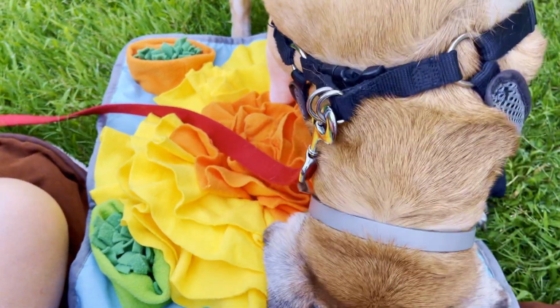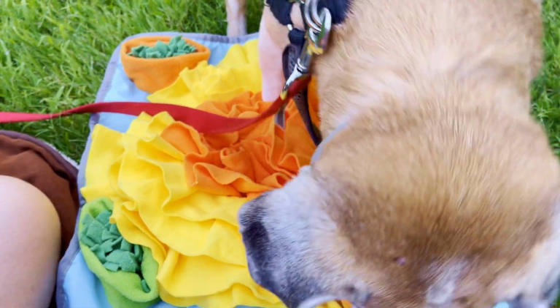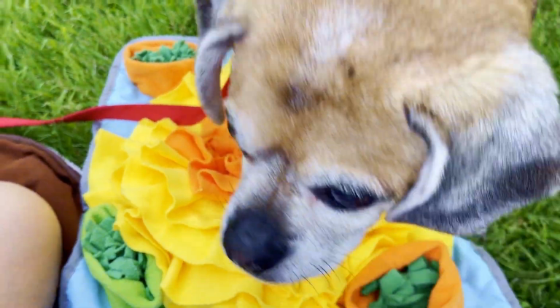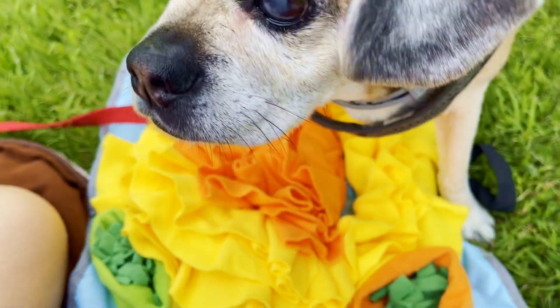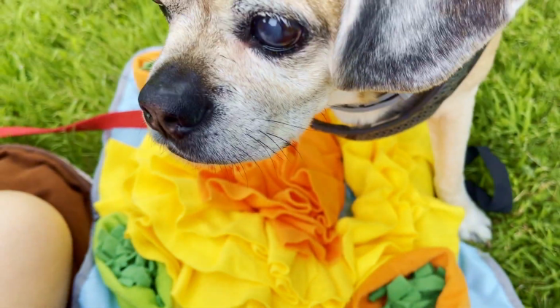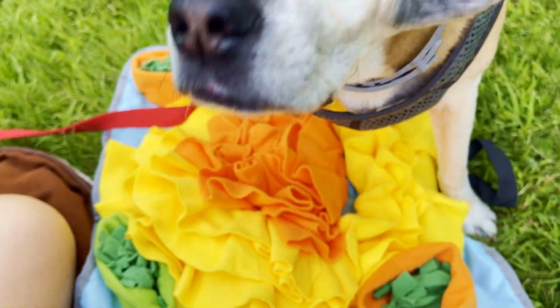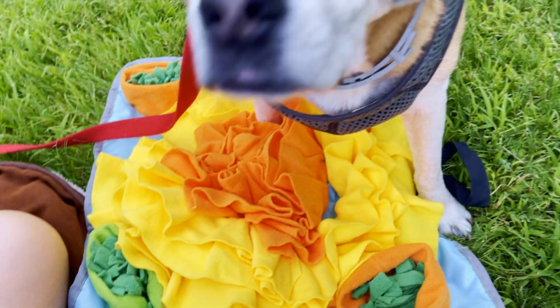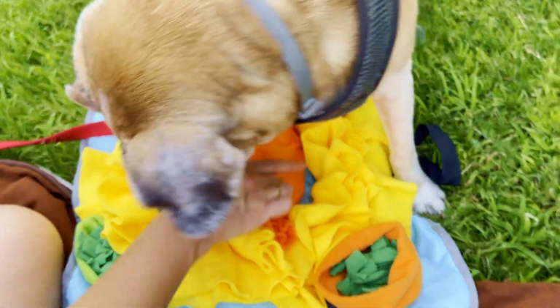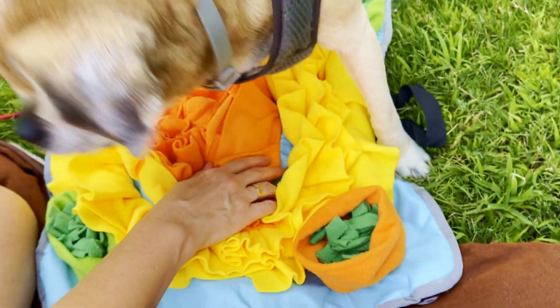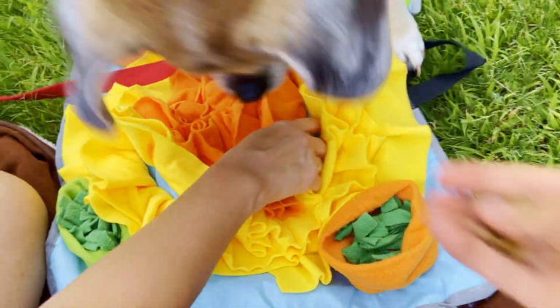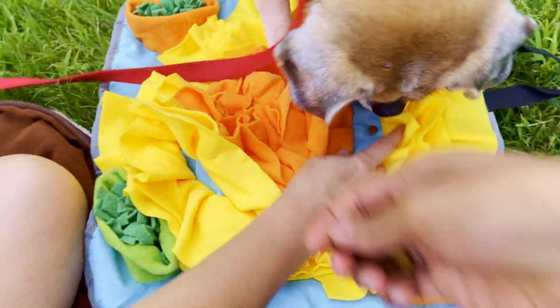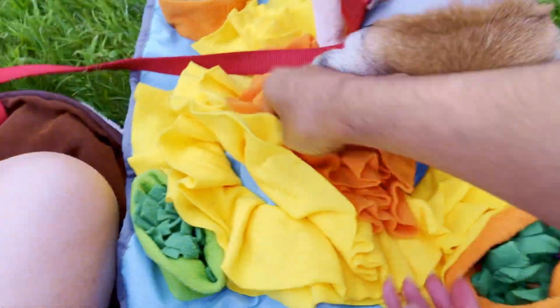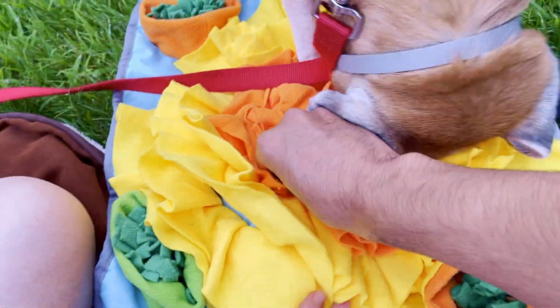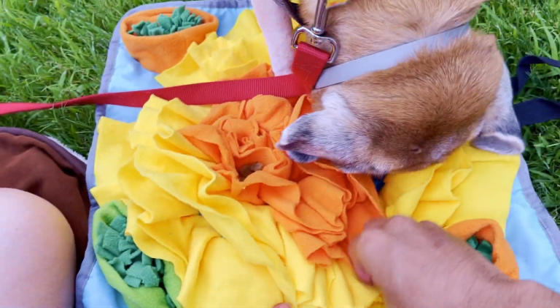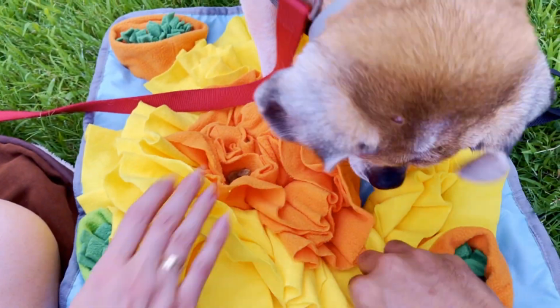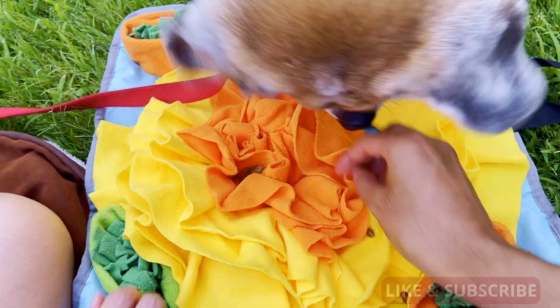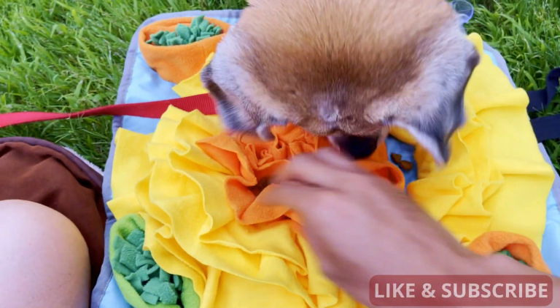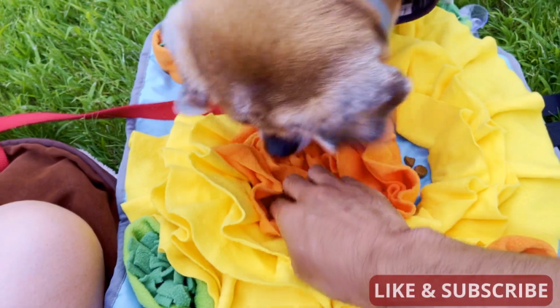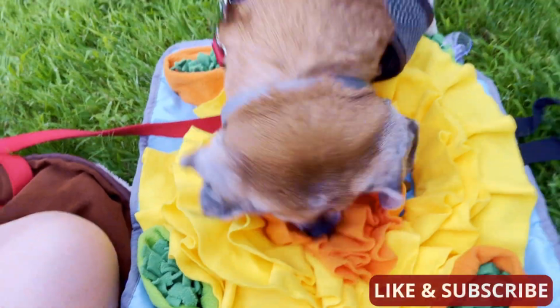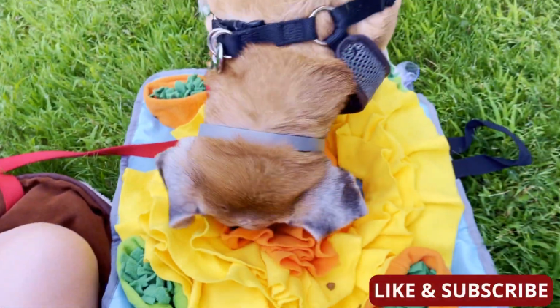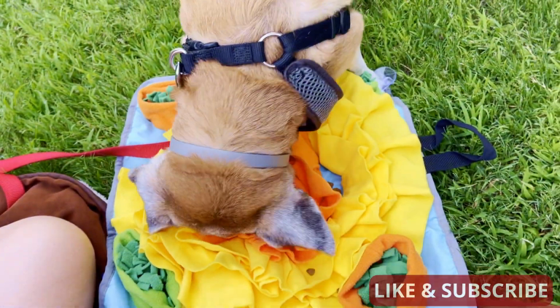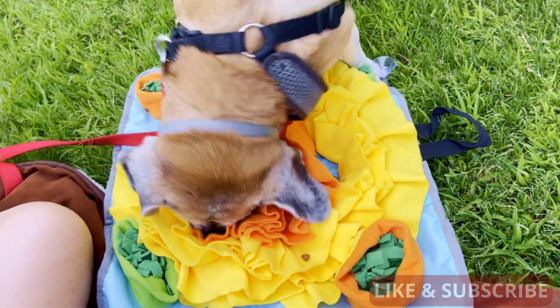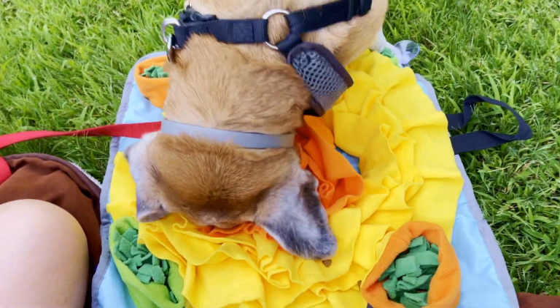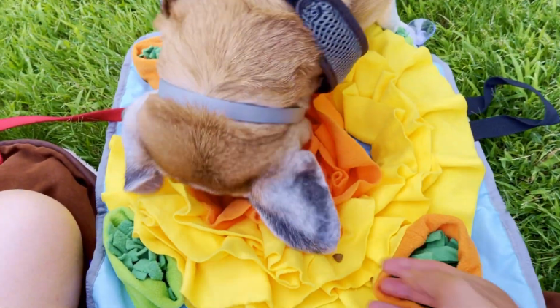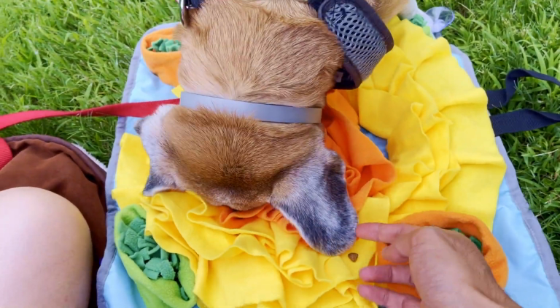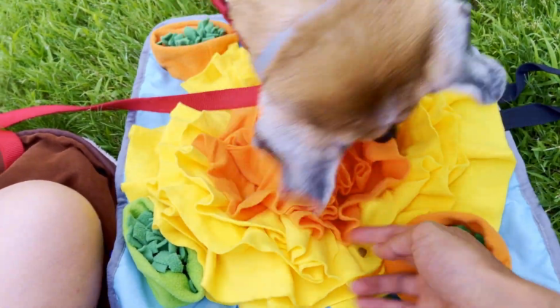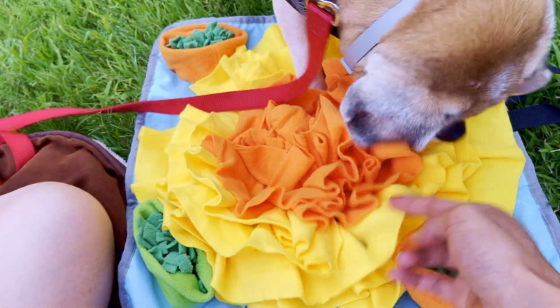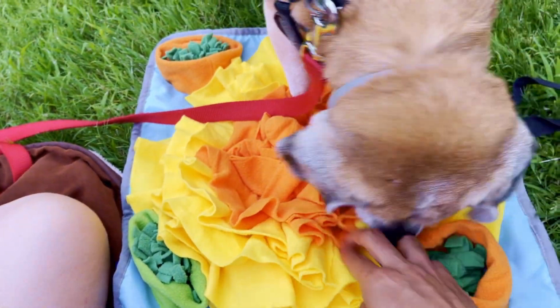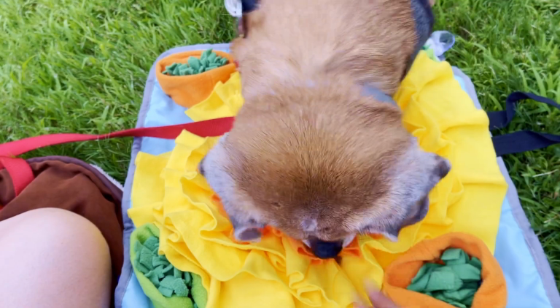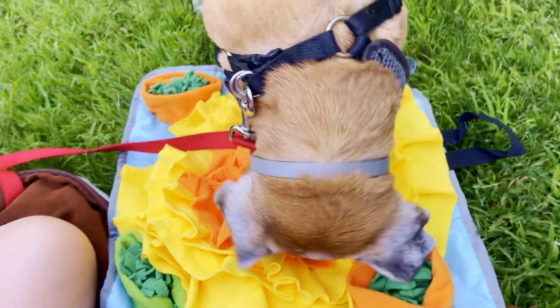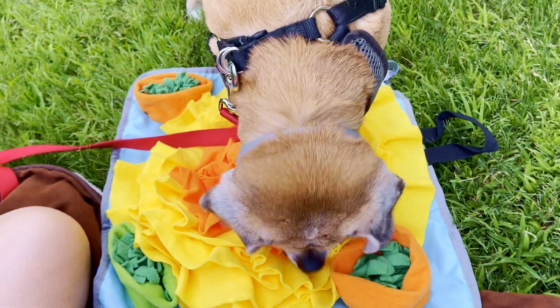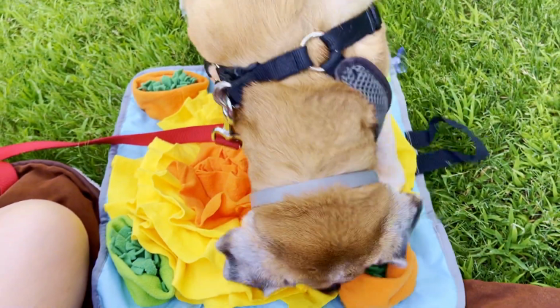The ruffle parts are made of a felt fabric. The mat itself is quite durable and somewhat waterproof. I hoped the ruffles would be too, but they are not water or grease resistant. But that's okay — it's more of a toy to keep him busy.